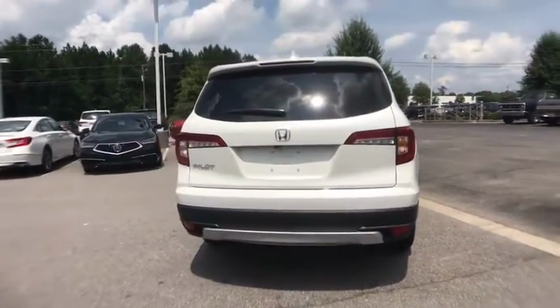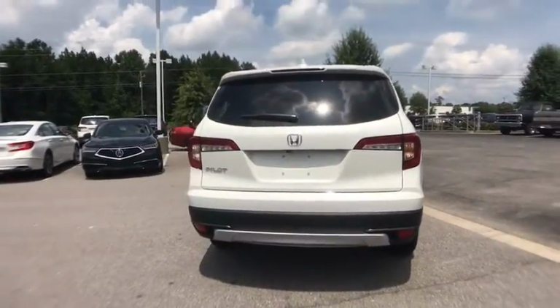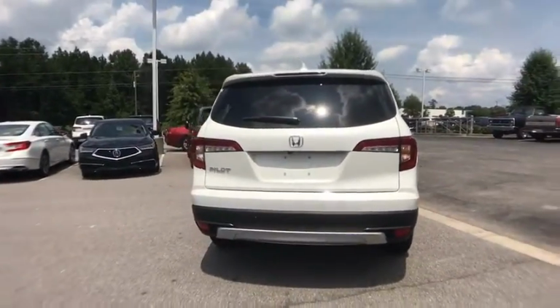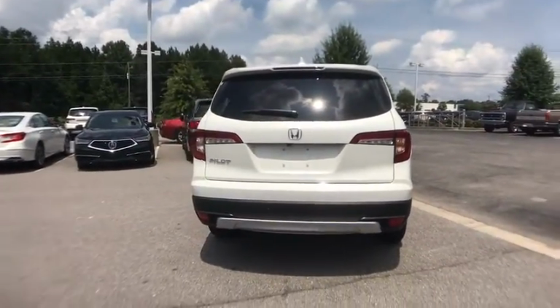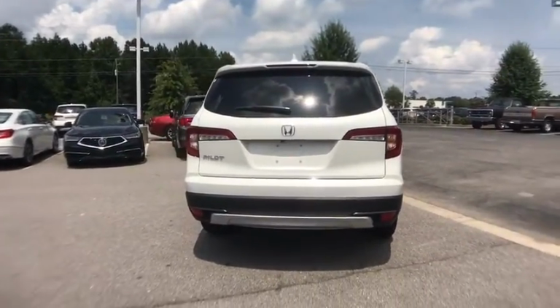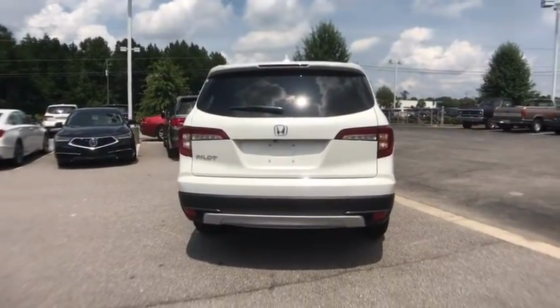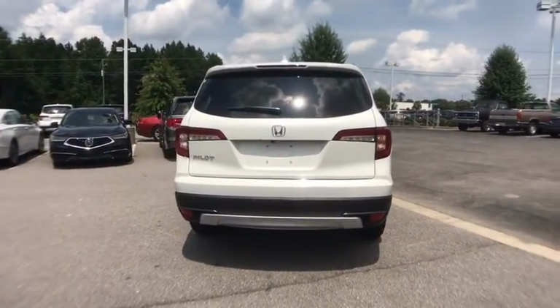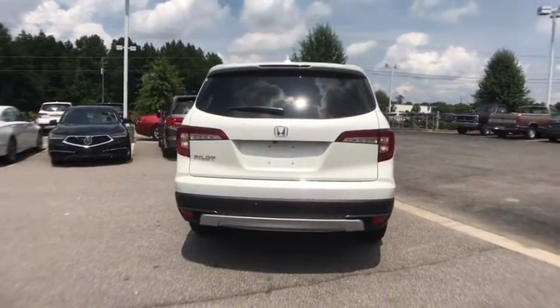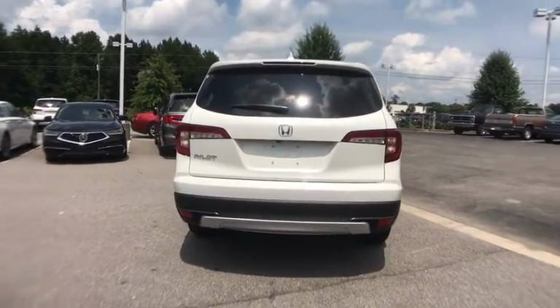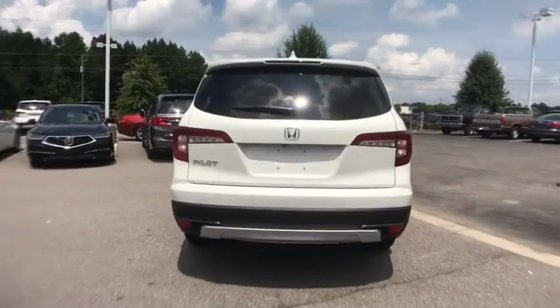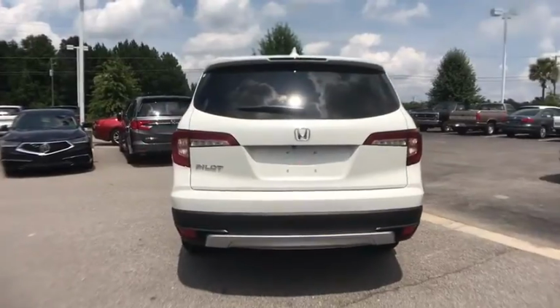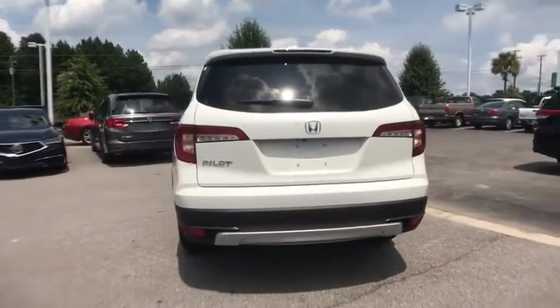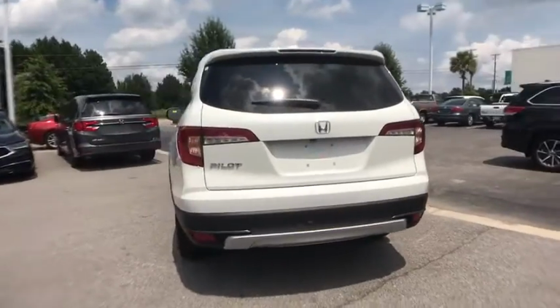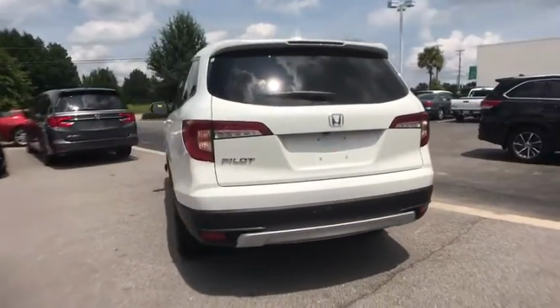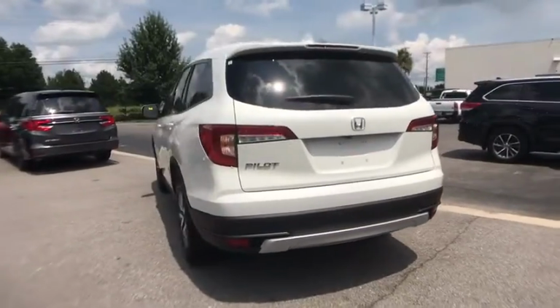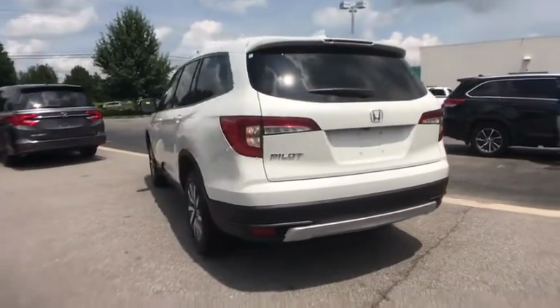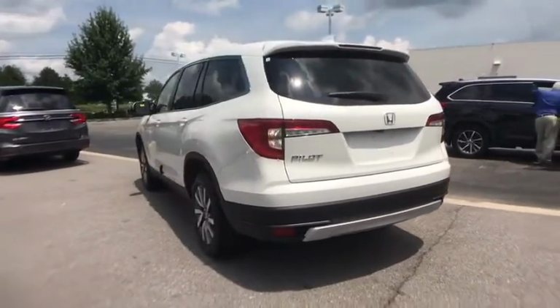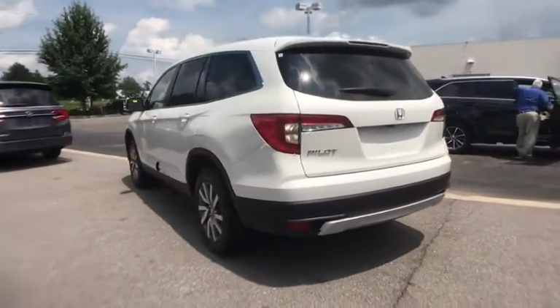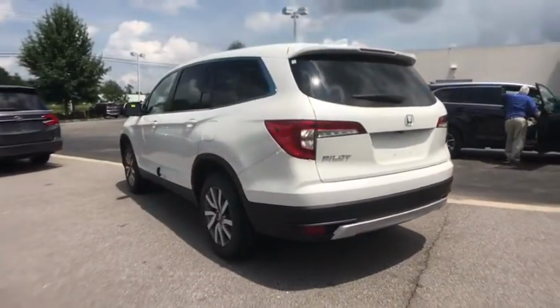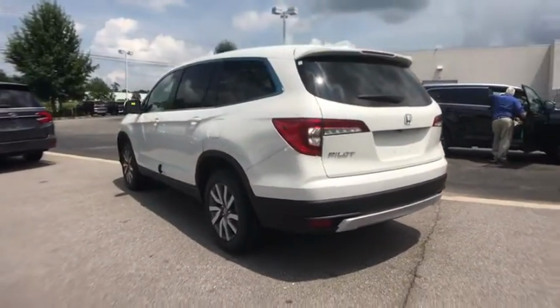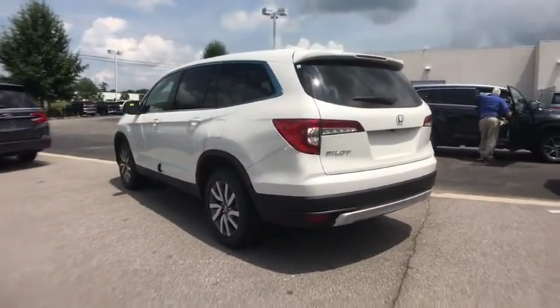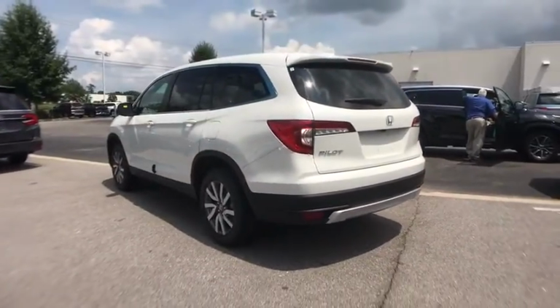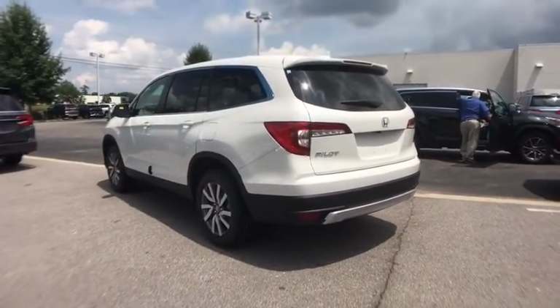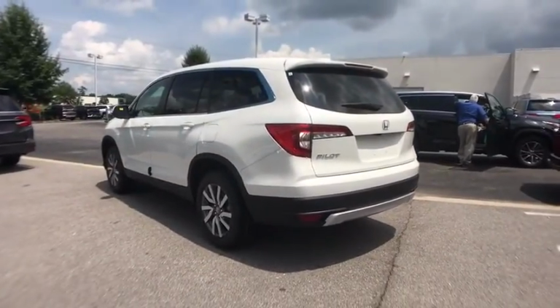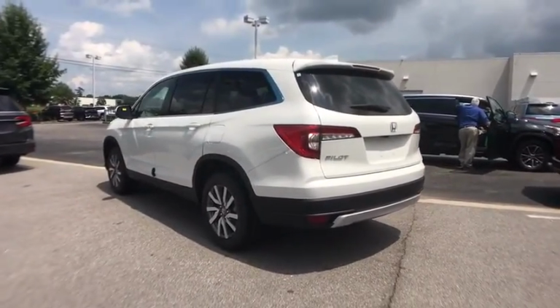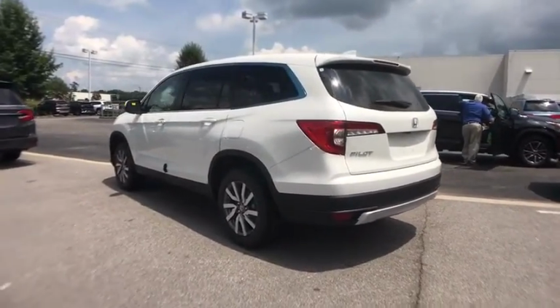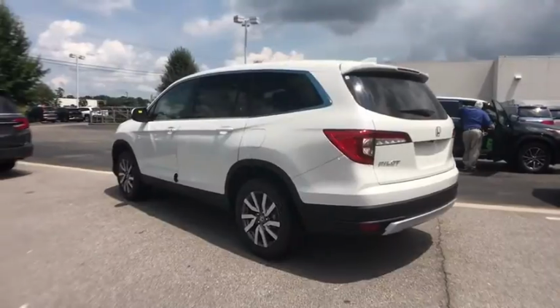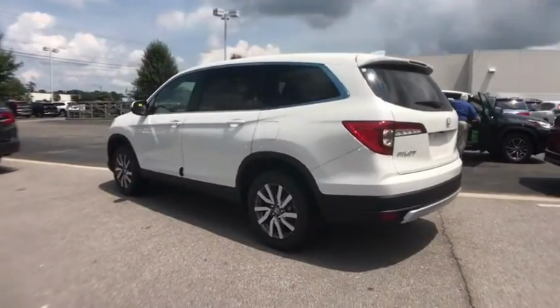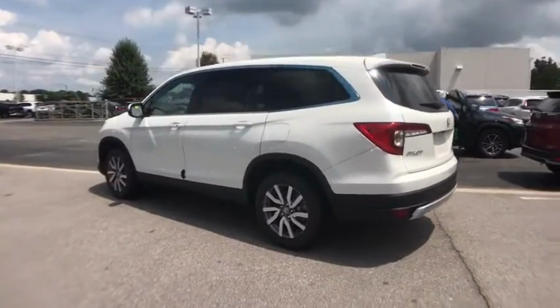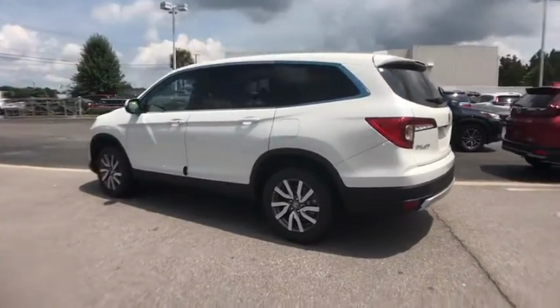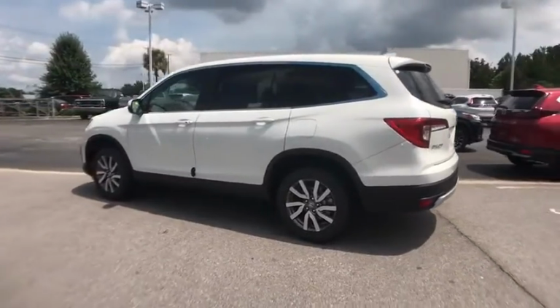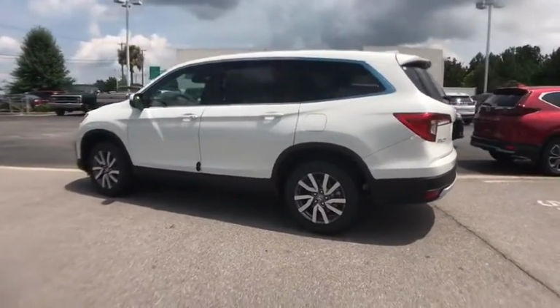Traction control, power liftgate, power passenger seat, dual airbags, alloy wheels, power steering, four-wheel disc brakes, heated front seats, fog lights.